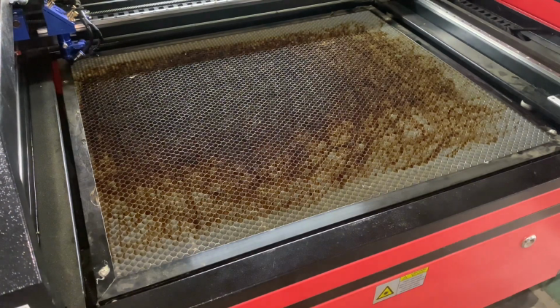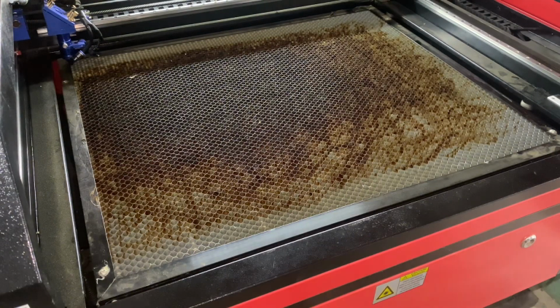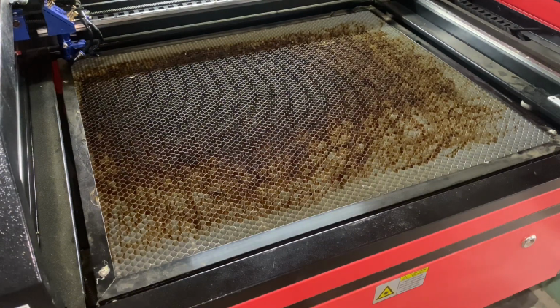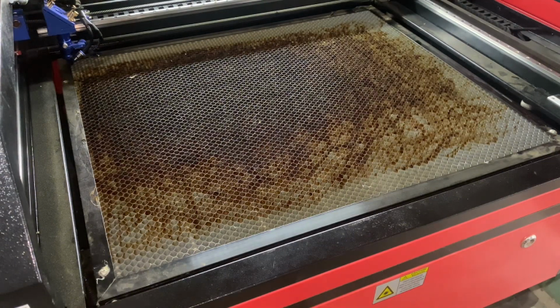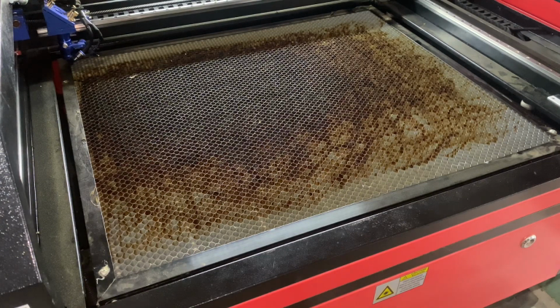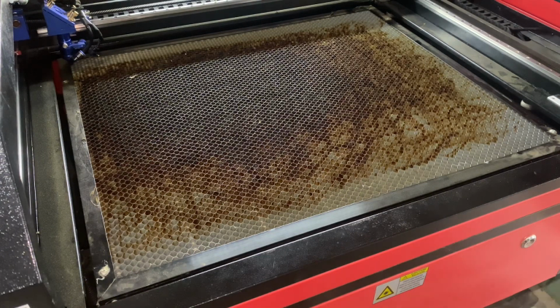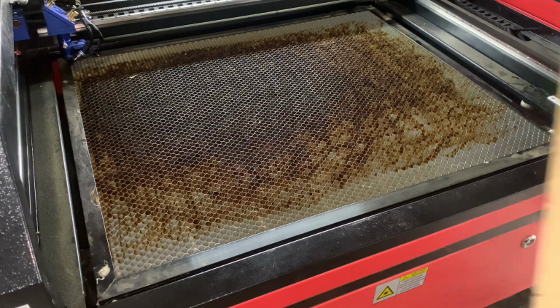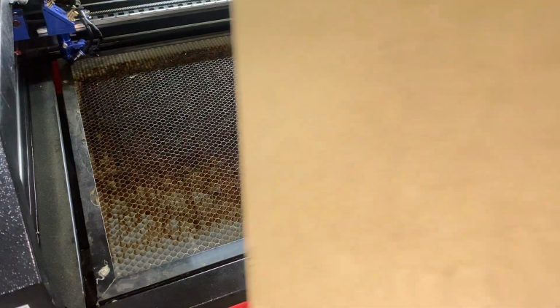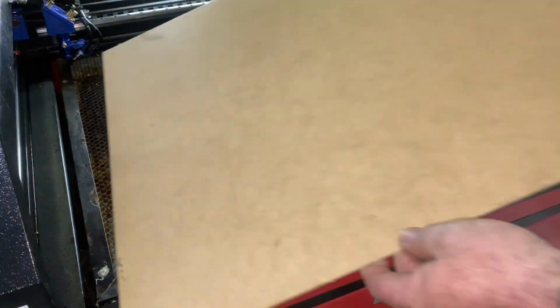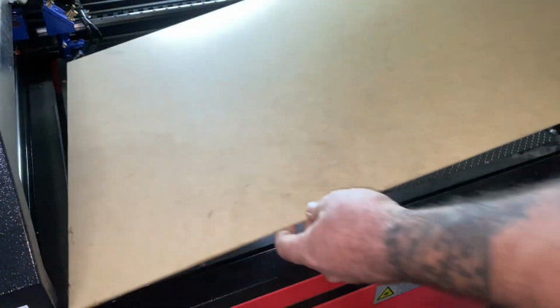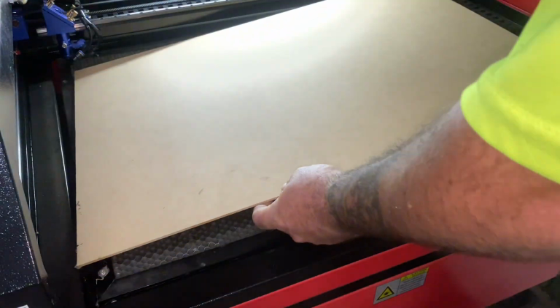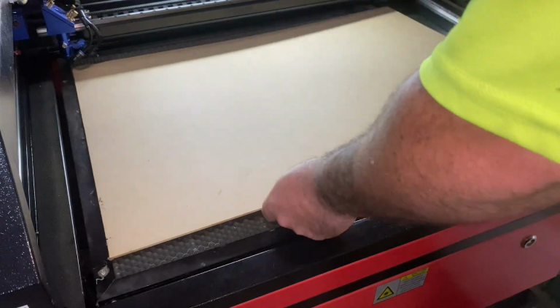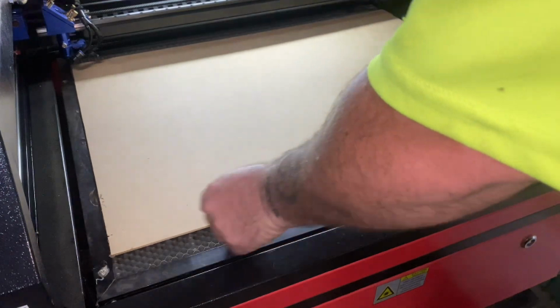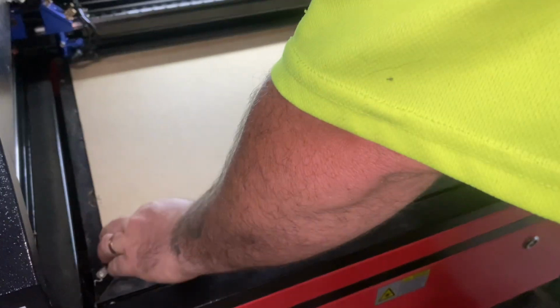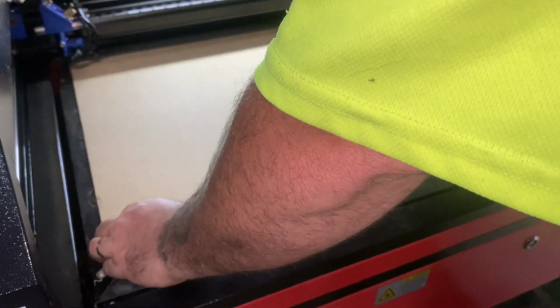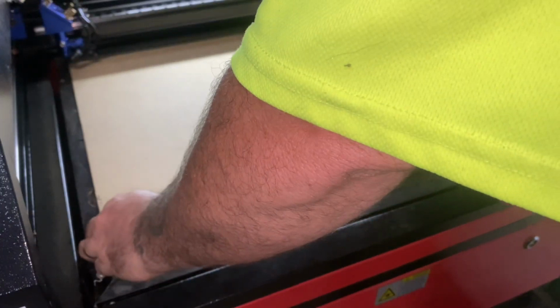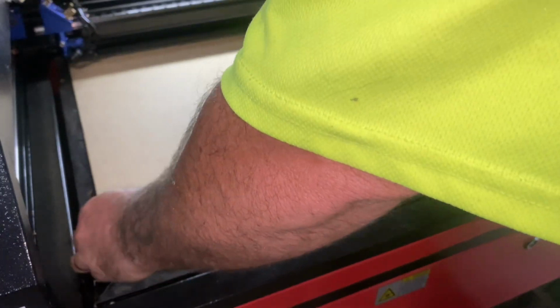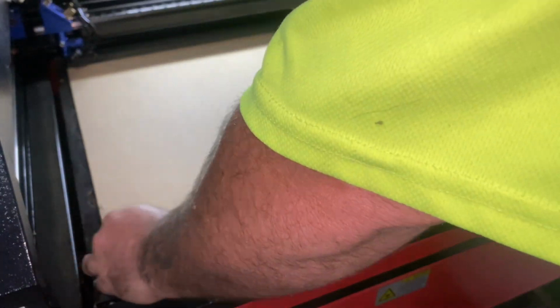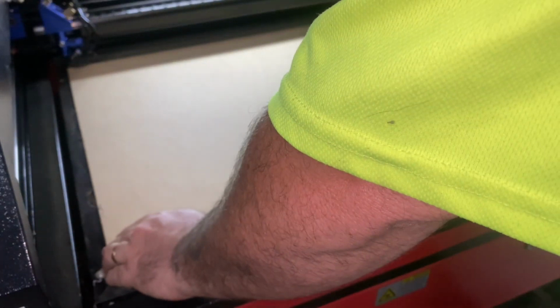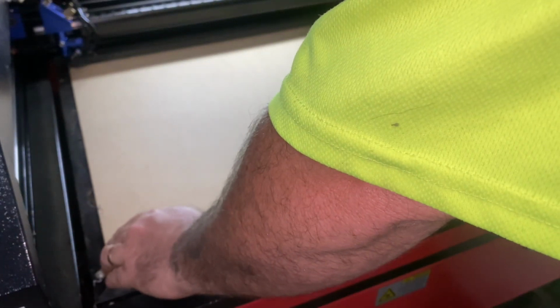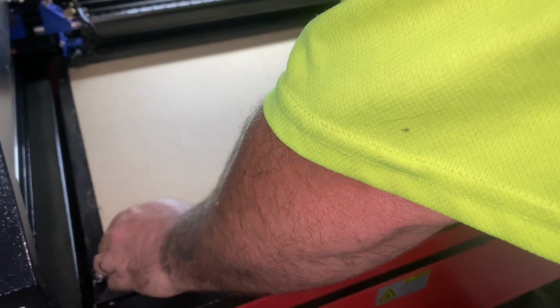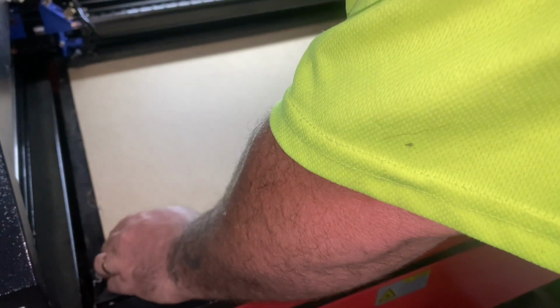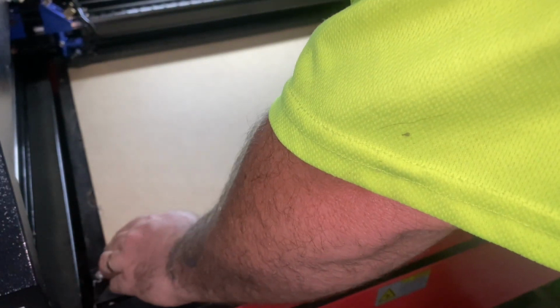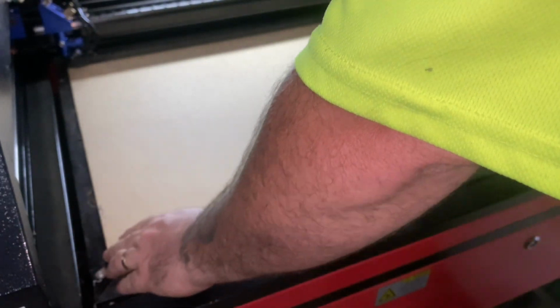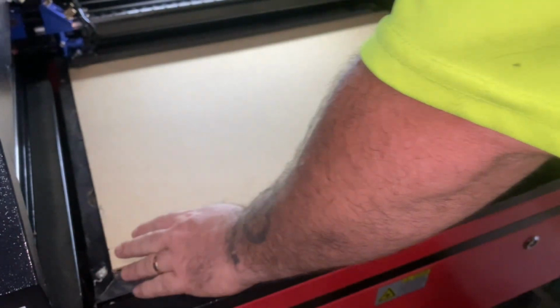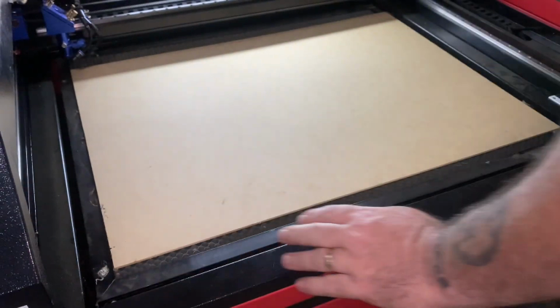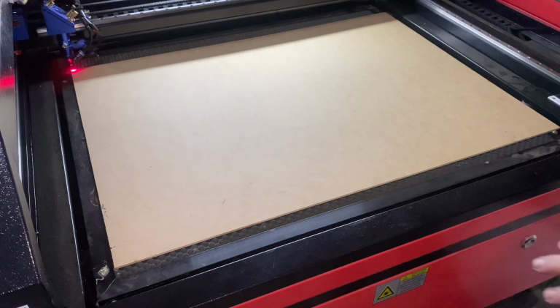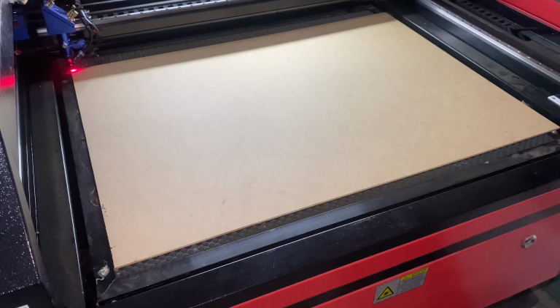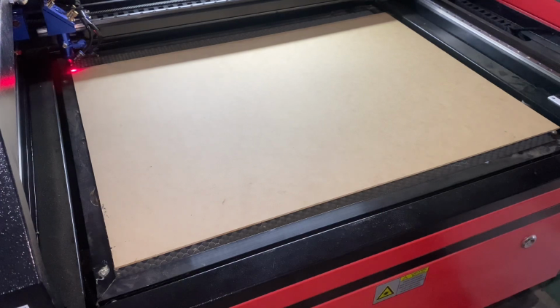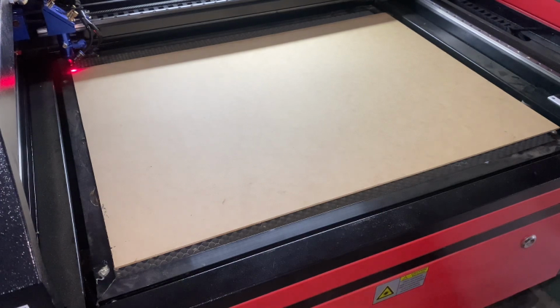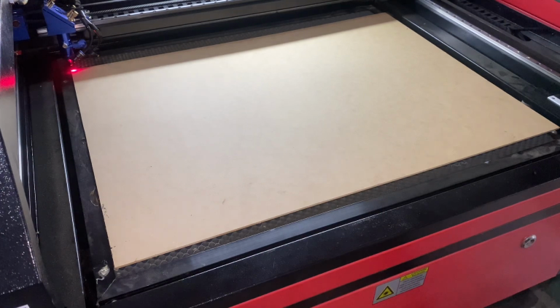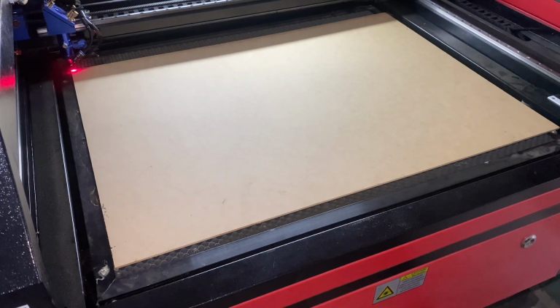Alright, that was the background done. Now I'm going to do pretty much exactly the same thing but with the writing. I'll get this set up, do a quick frame, and get it cut out.